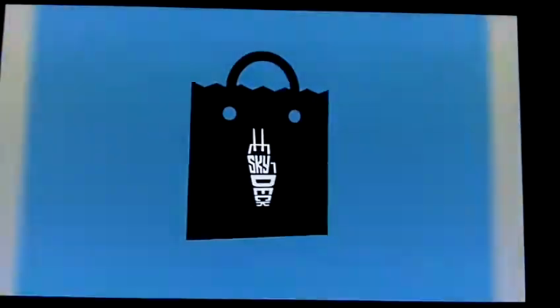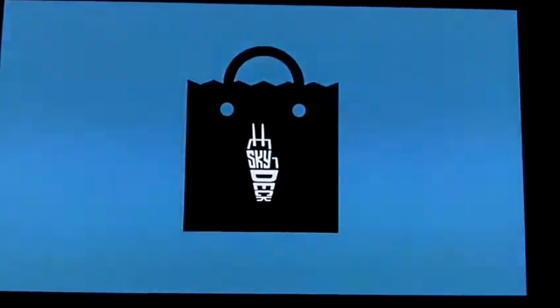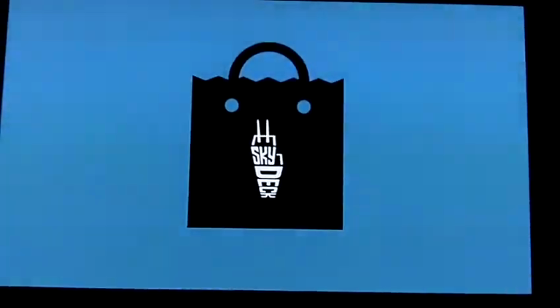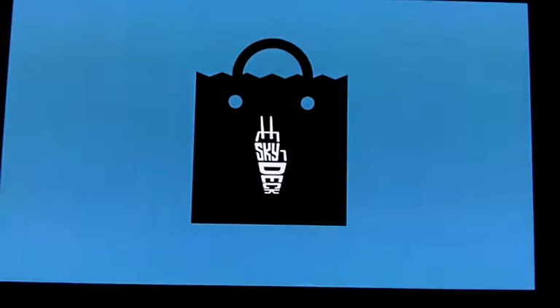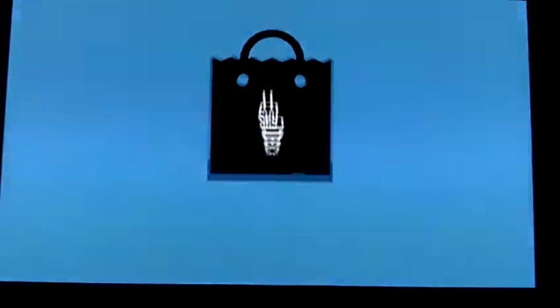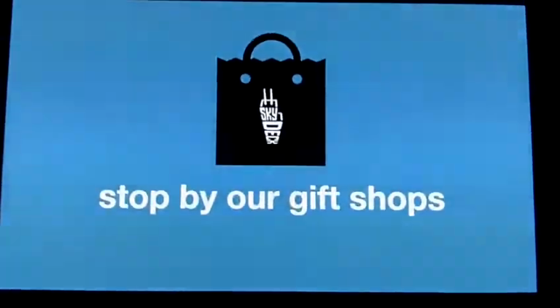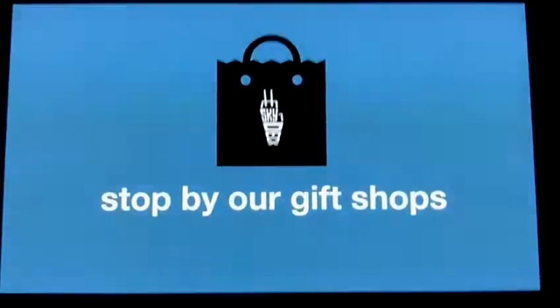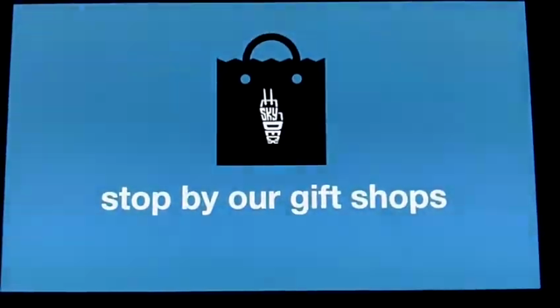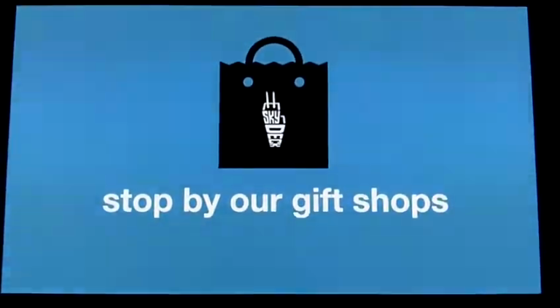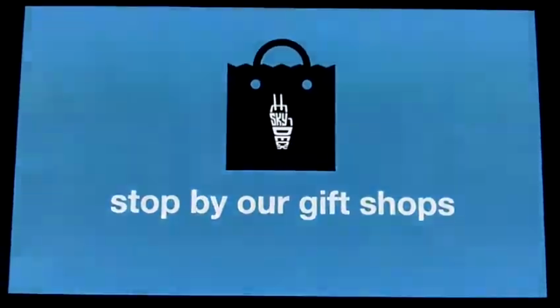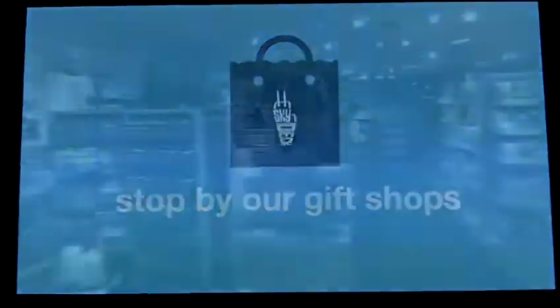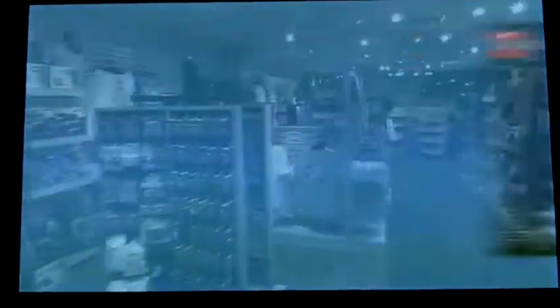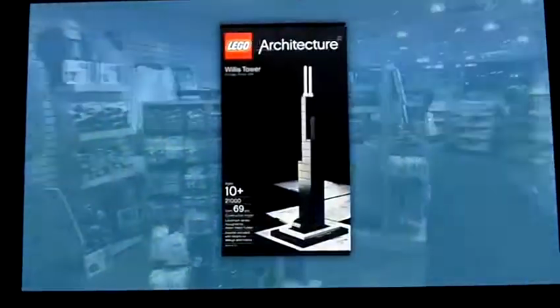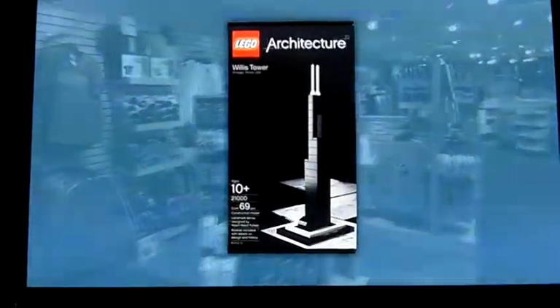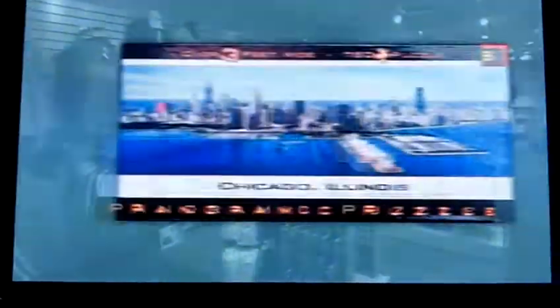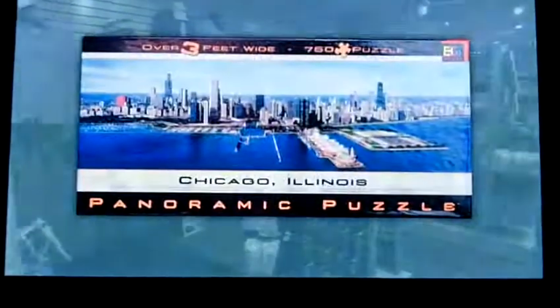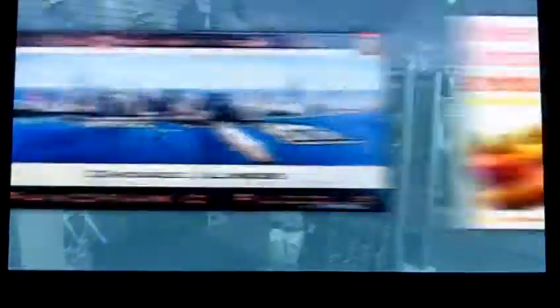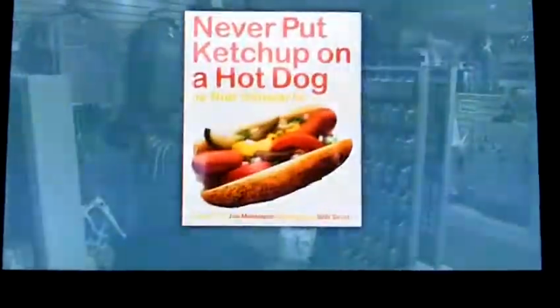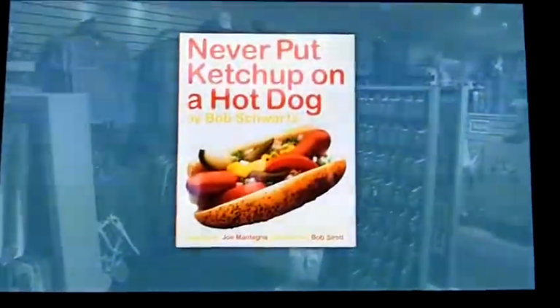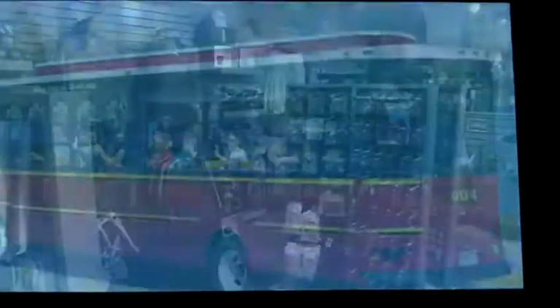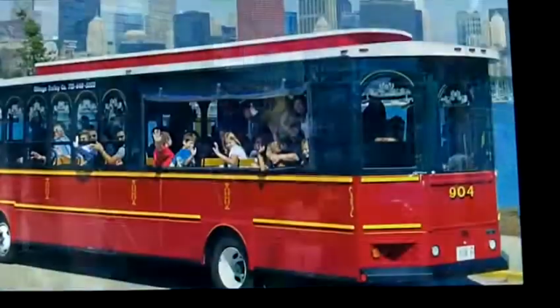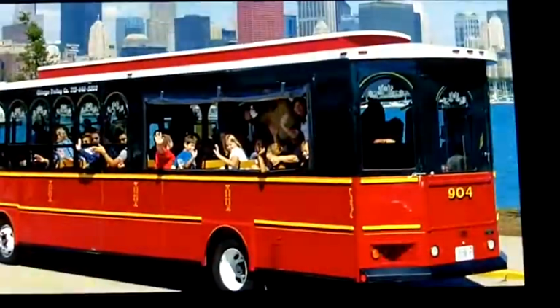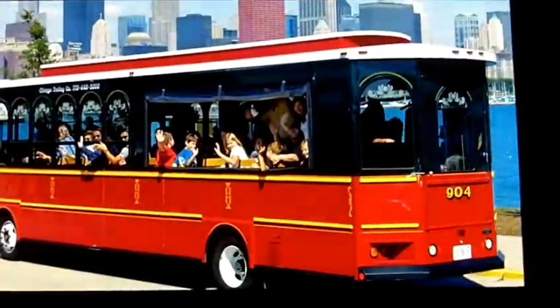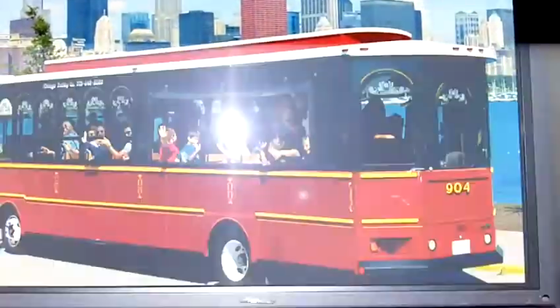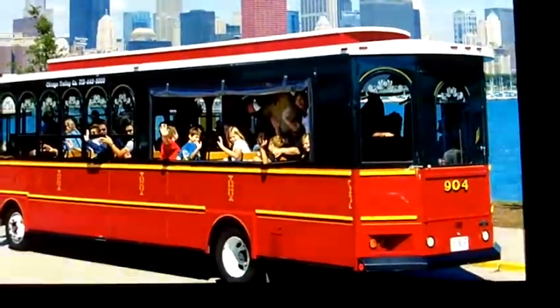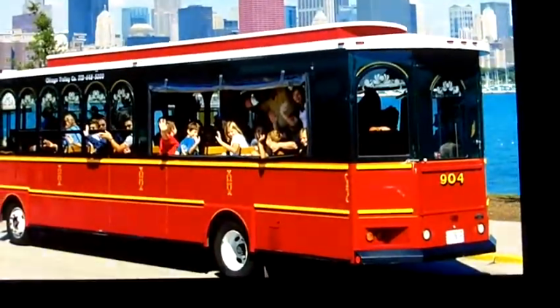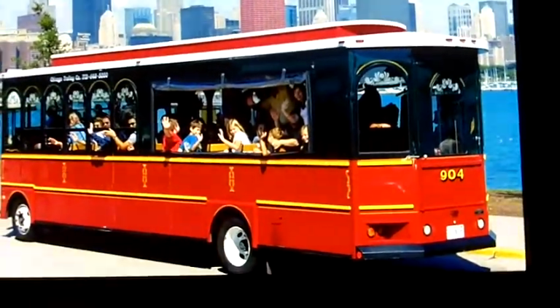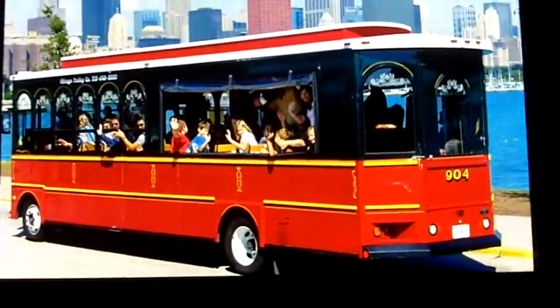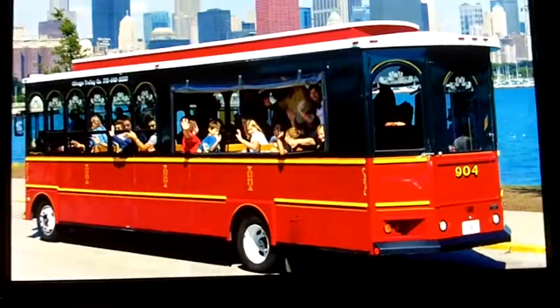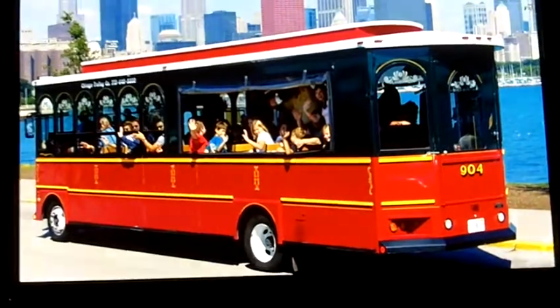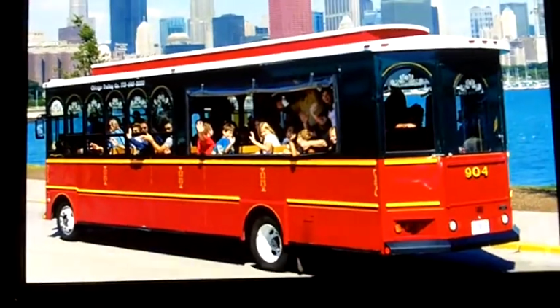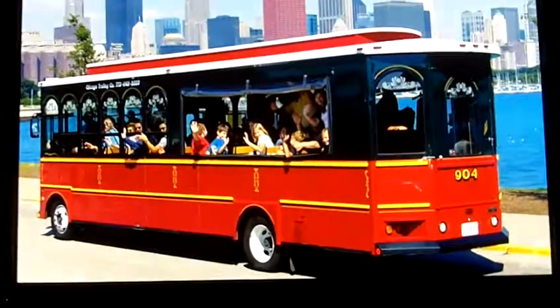And take a piece of Chicago home, too. Our gift shop has hundreds of fun and unique Chicago items for you to choose from. When you're done with your Skydeck experience, take a ride with the Chicago Trolley and Double Decker Company to visit a few of Chicago's other most popular sites.